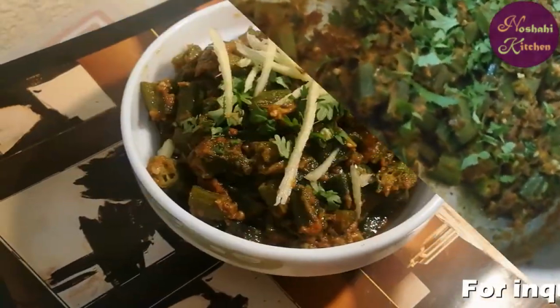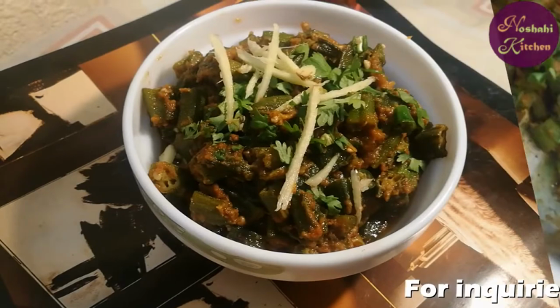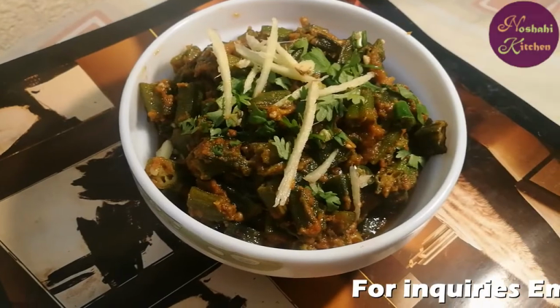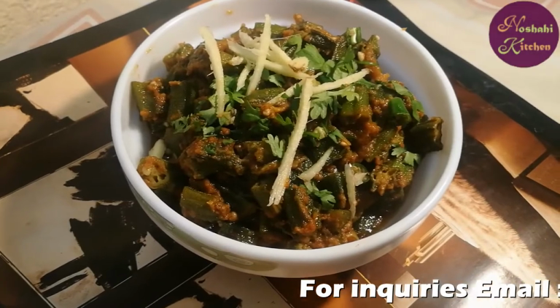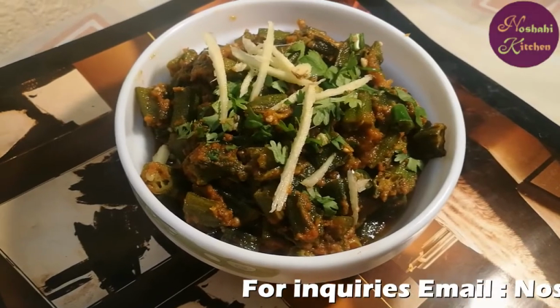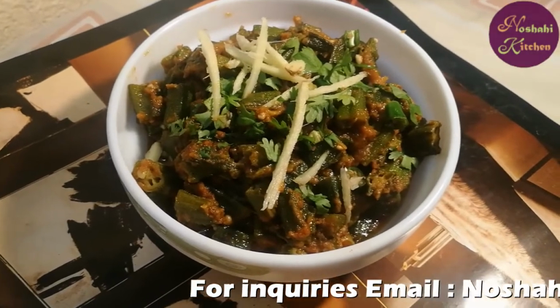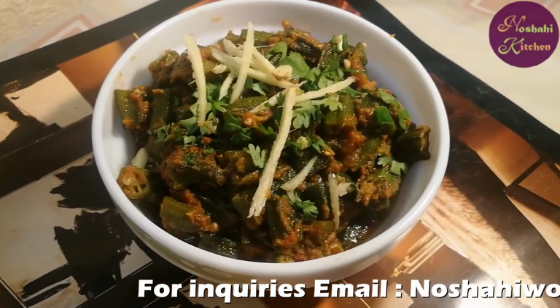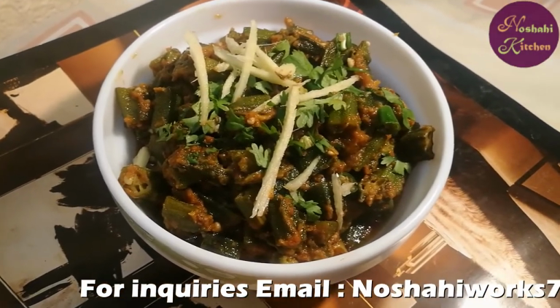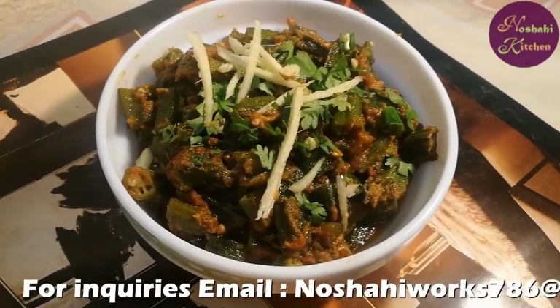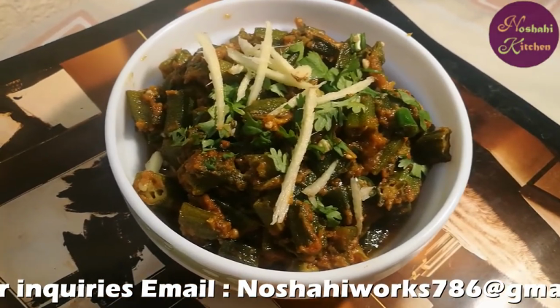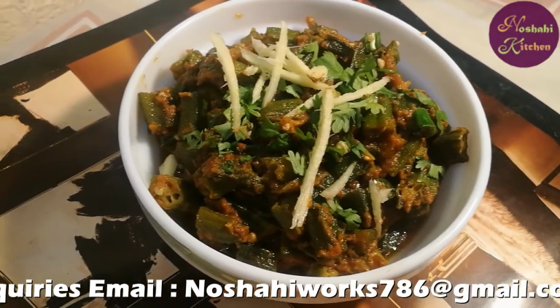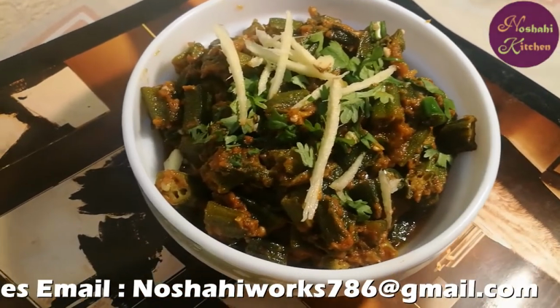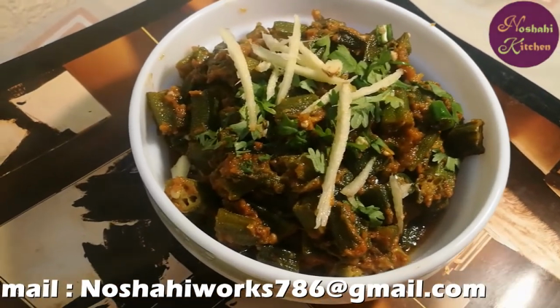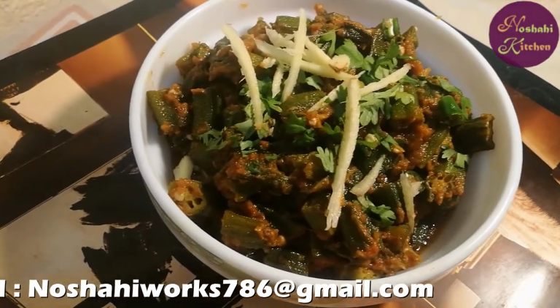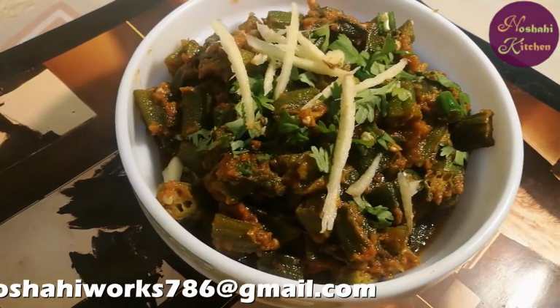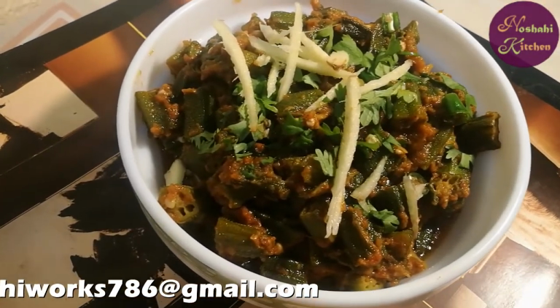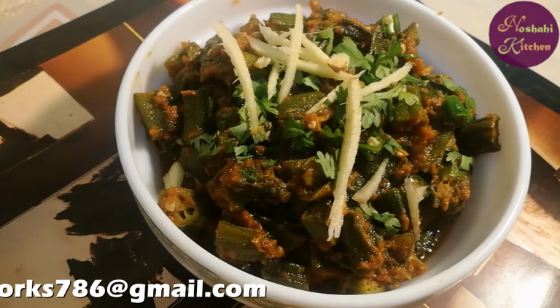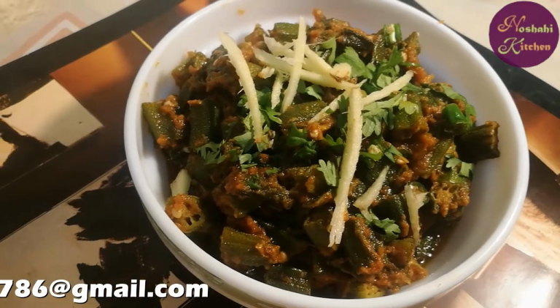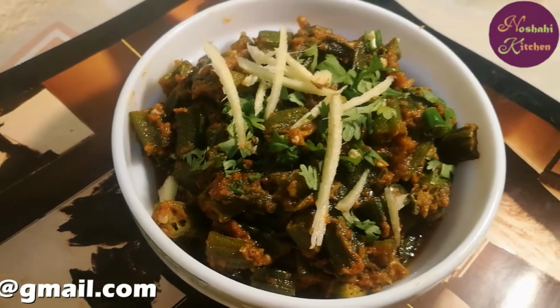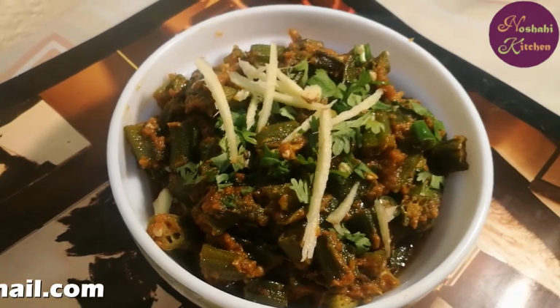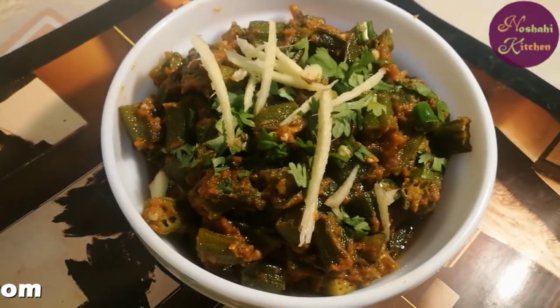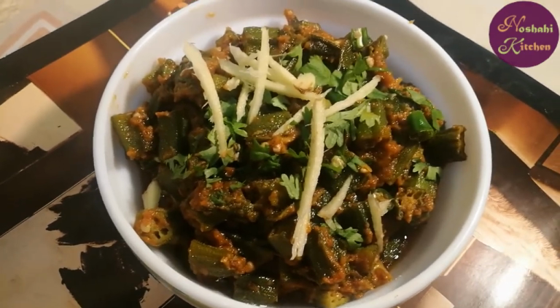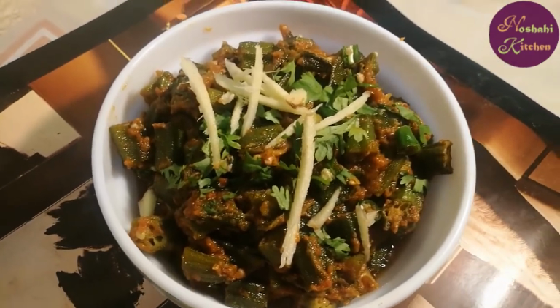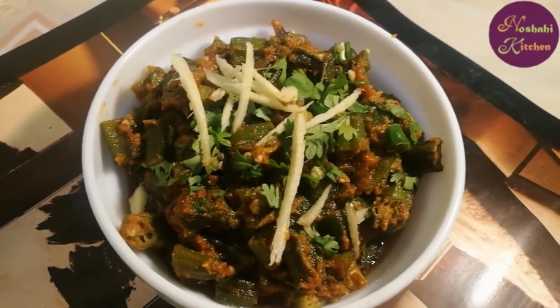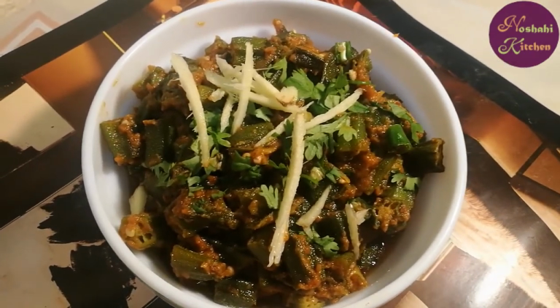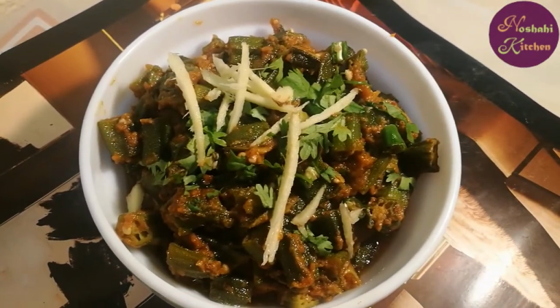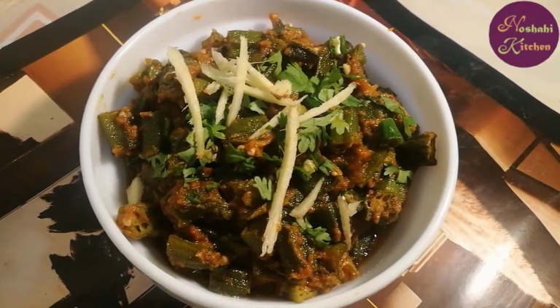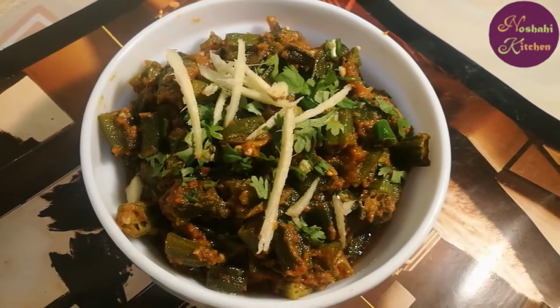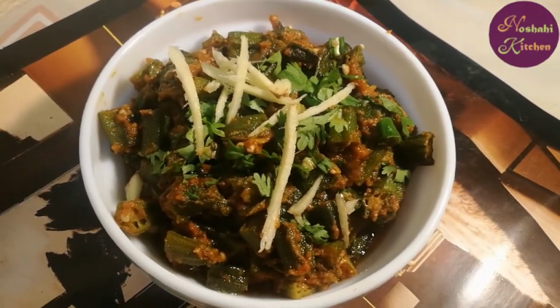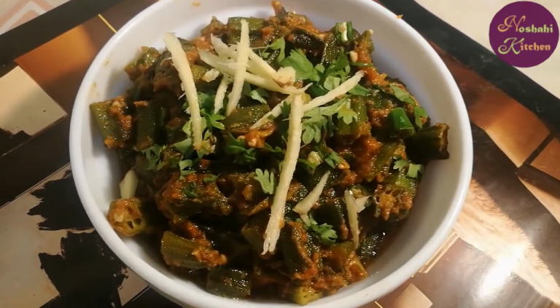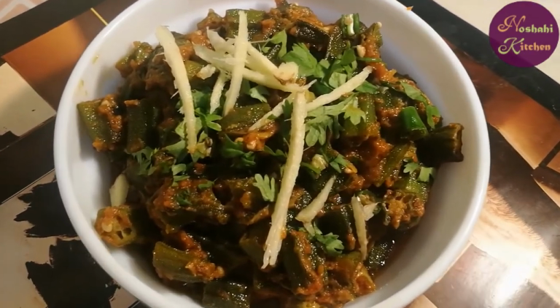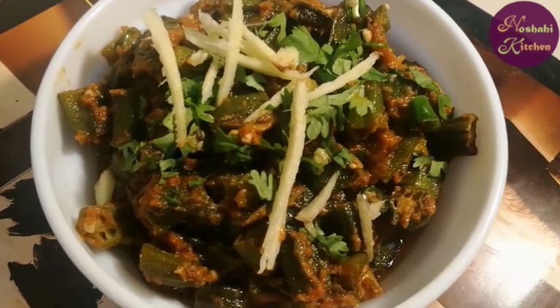In the name of Rahman, I have made this dish. Please like and share my channel, please like and subscribe. We will meet you with another recipe. Until next time.